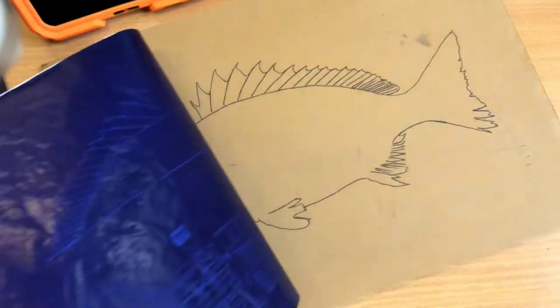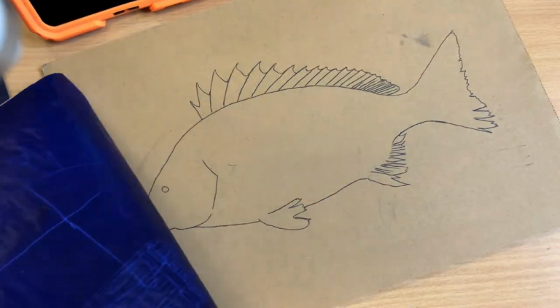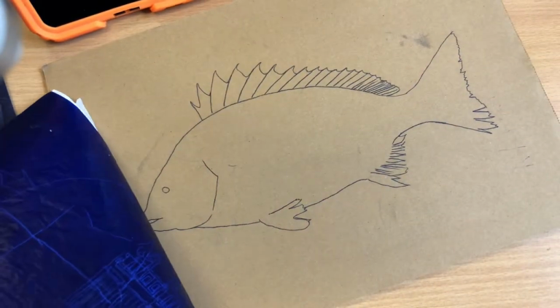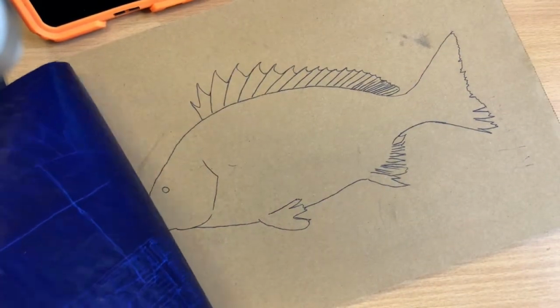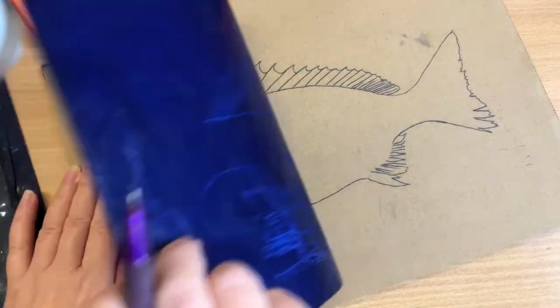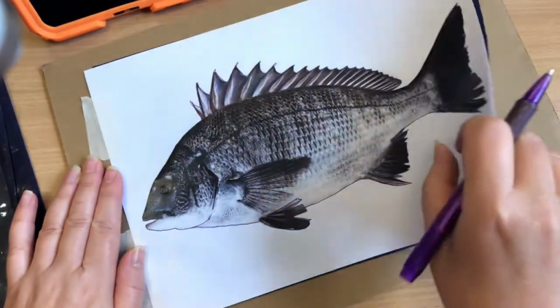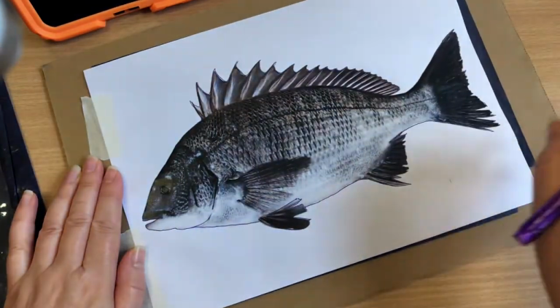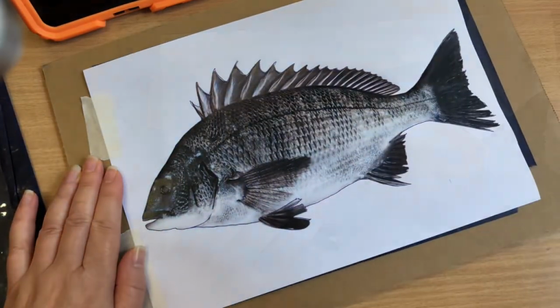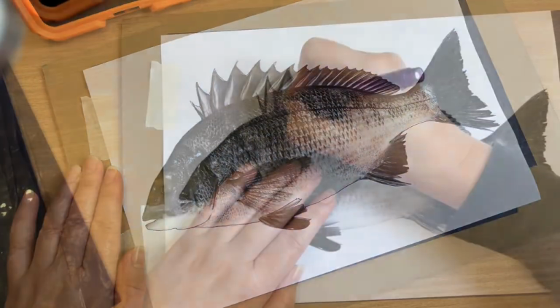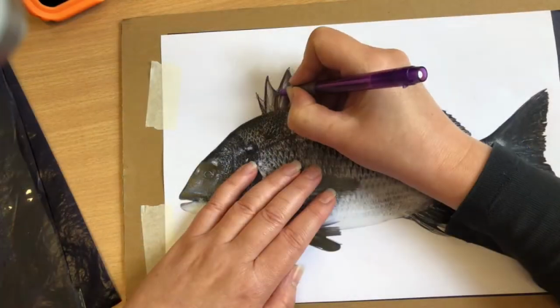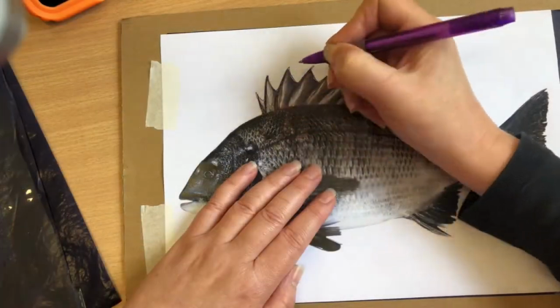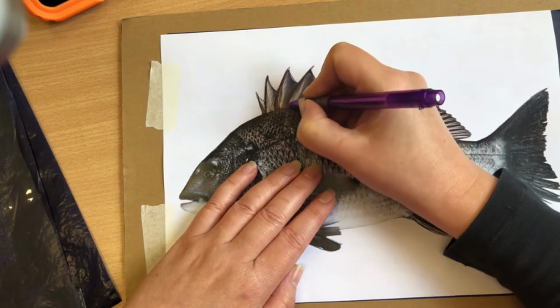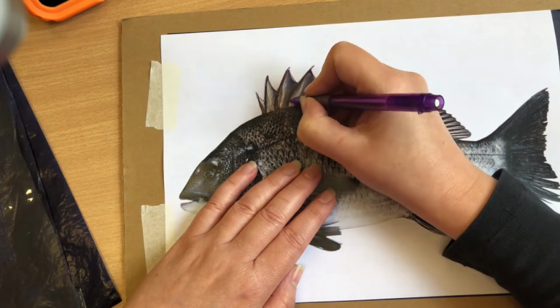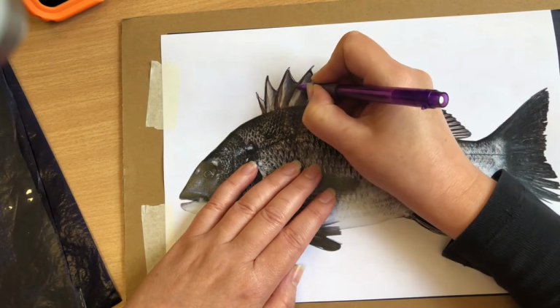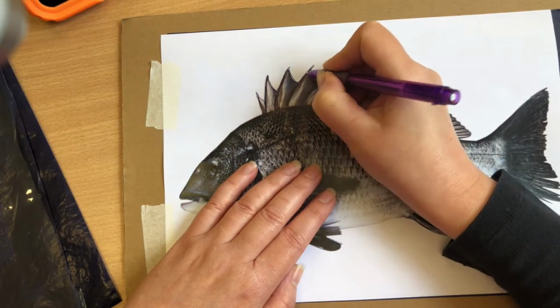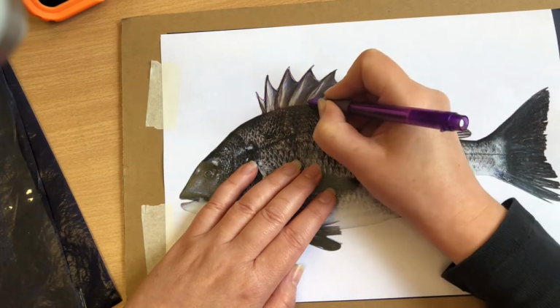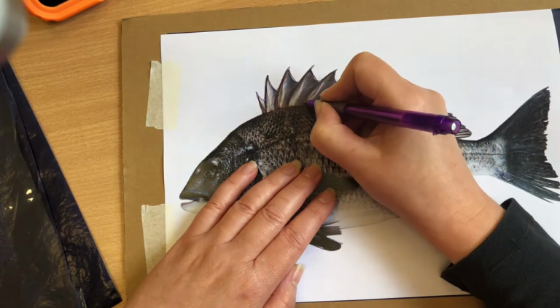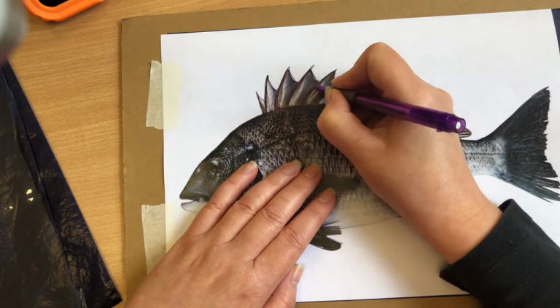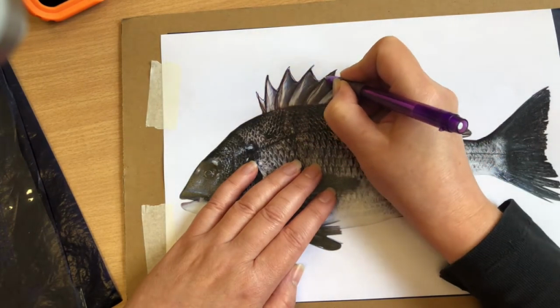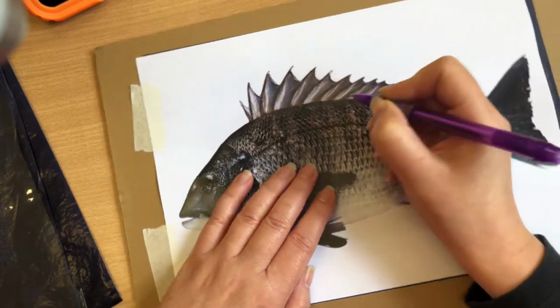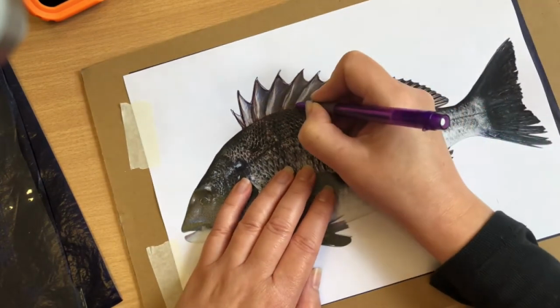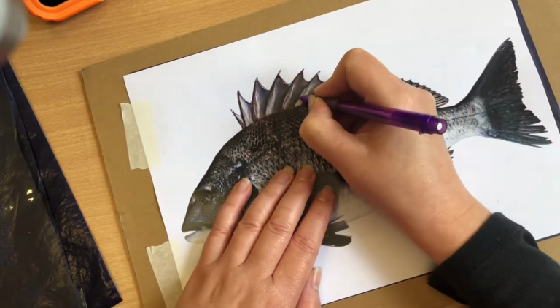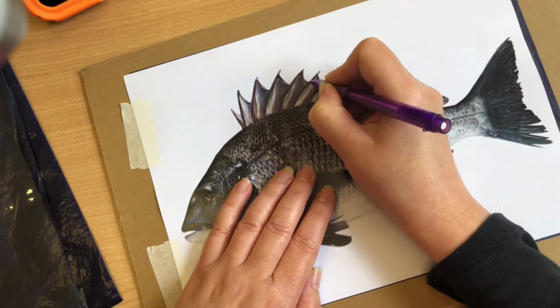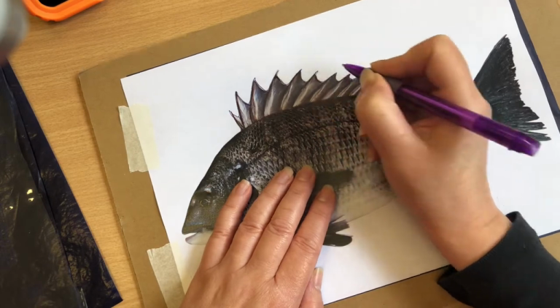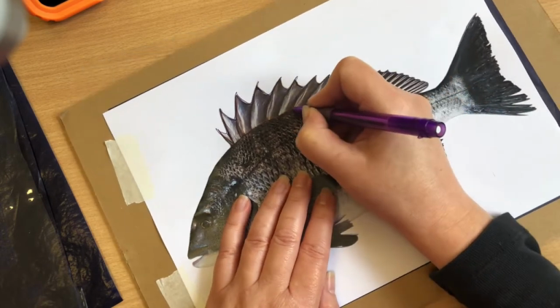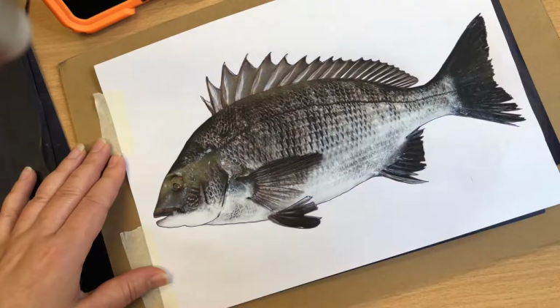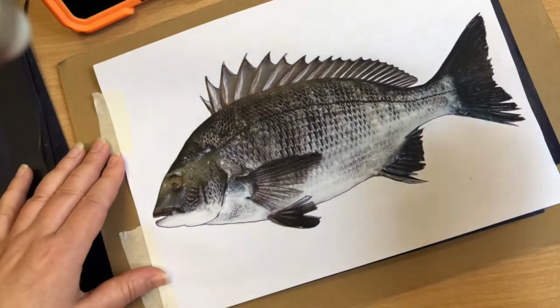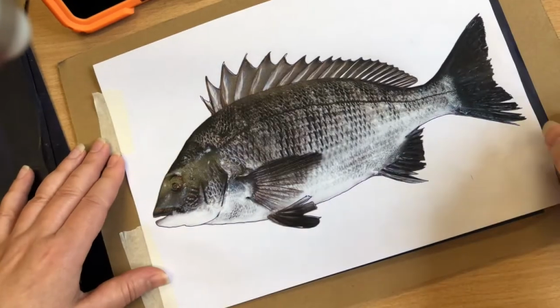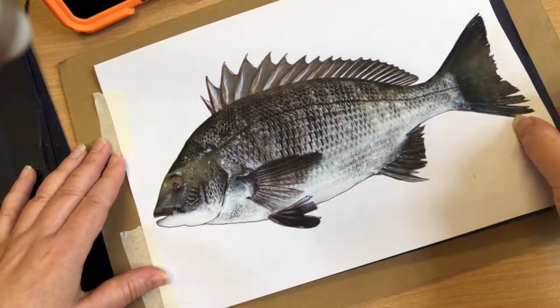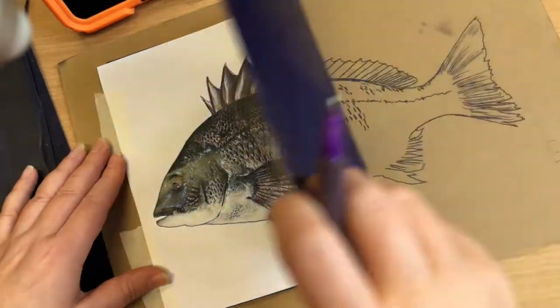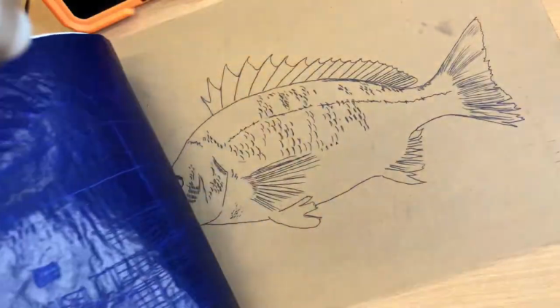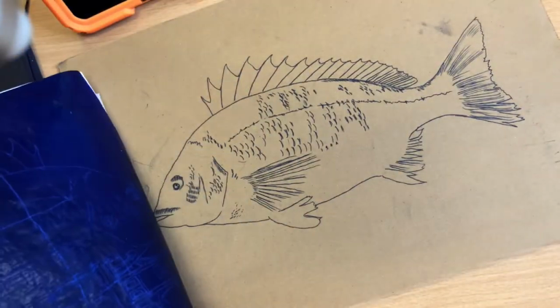Tape your image to the card and slide a piece of carbon paper in between. Trace the image, trying to capture as much detail as you can. You can take a peek whenever you wish. Keep adding lots of detail.